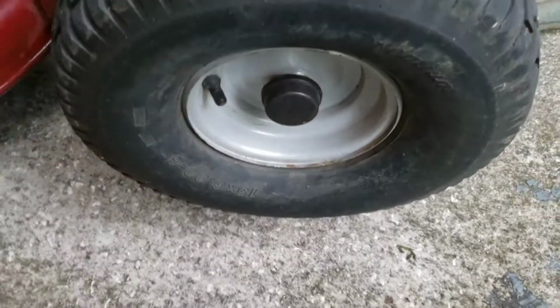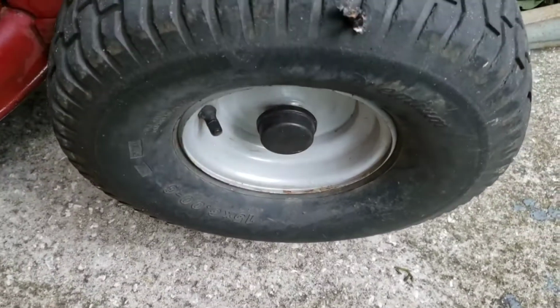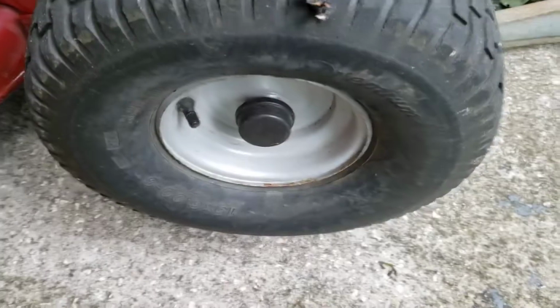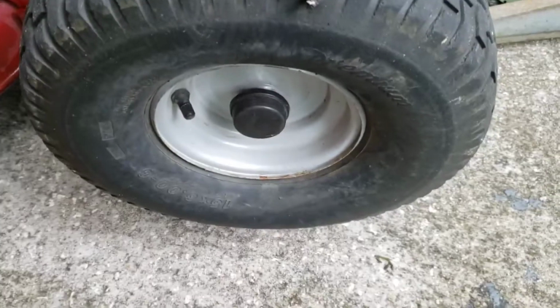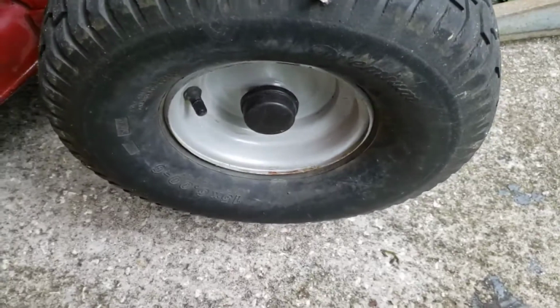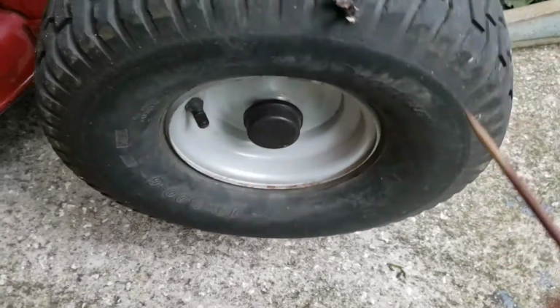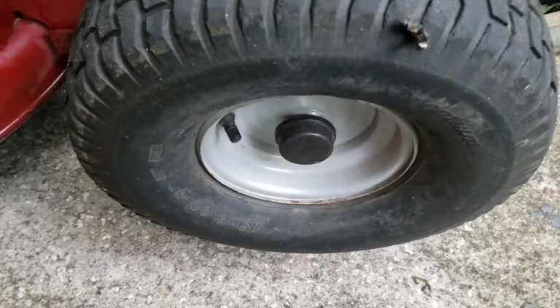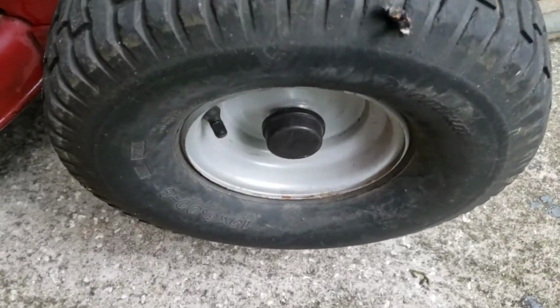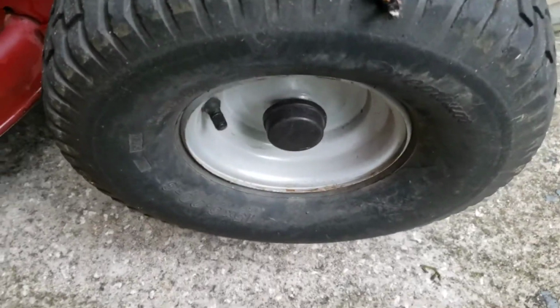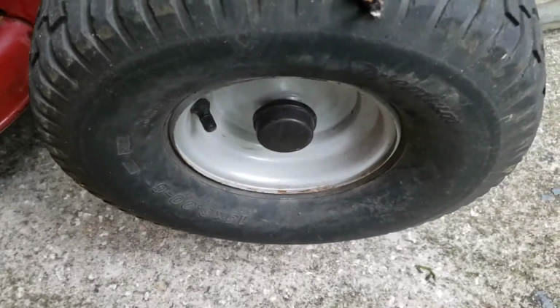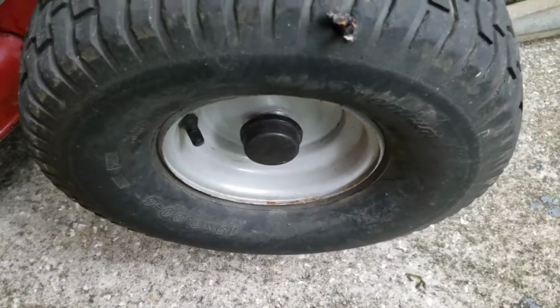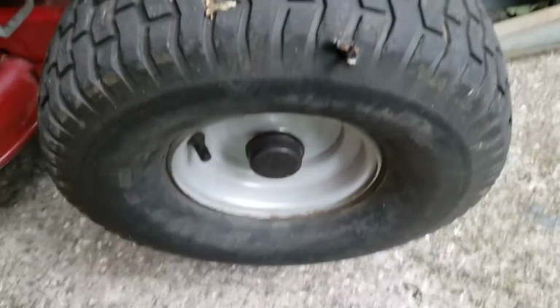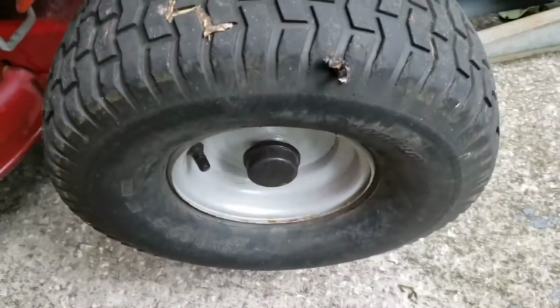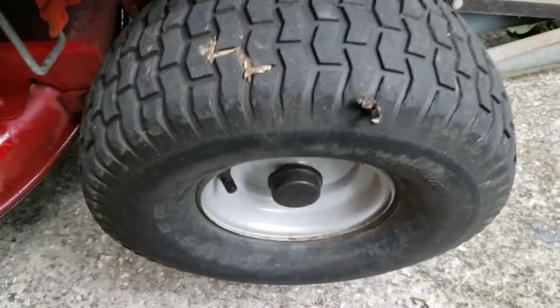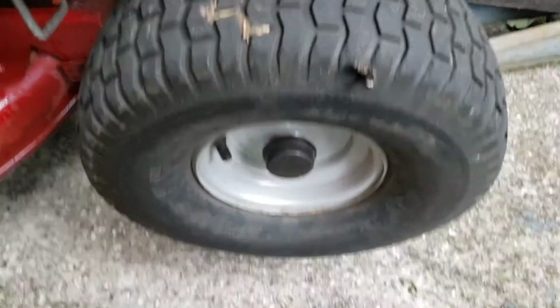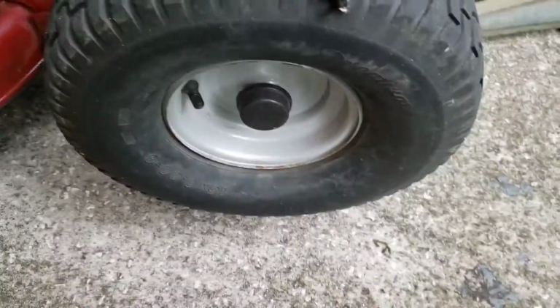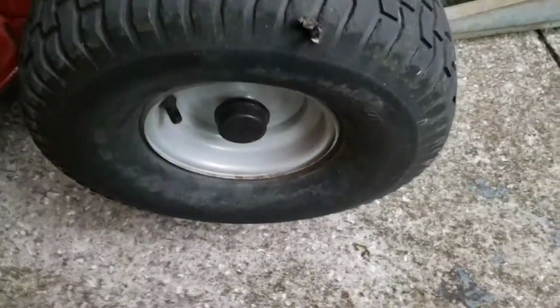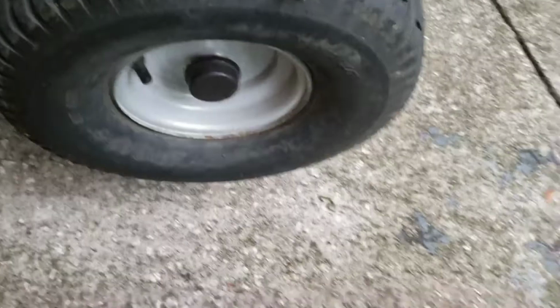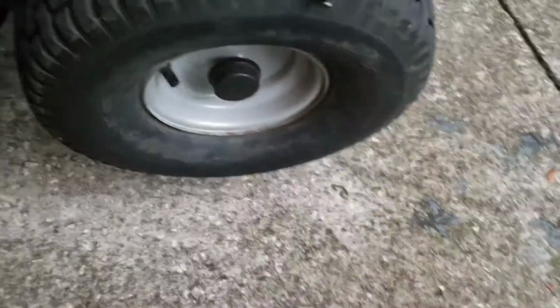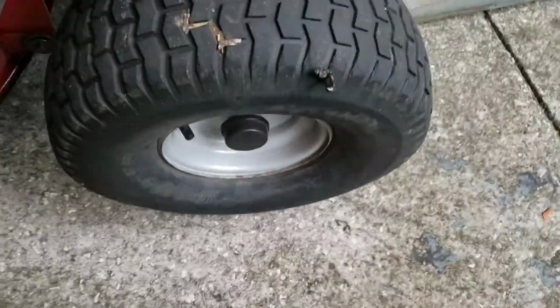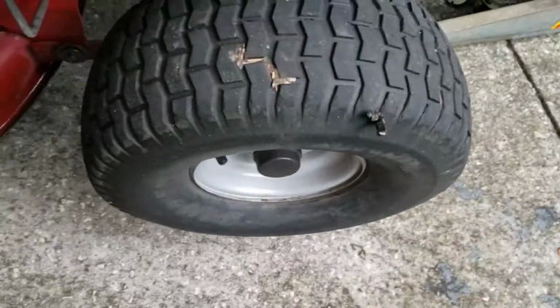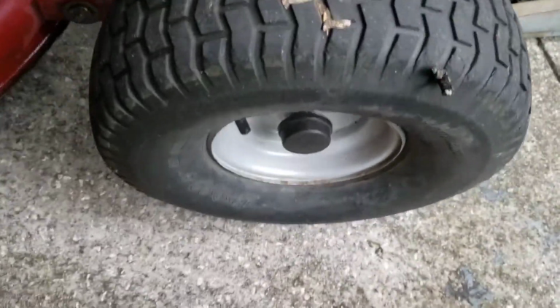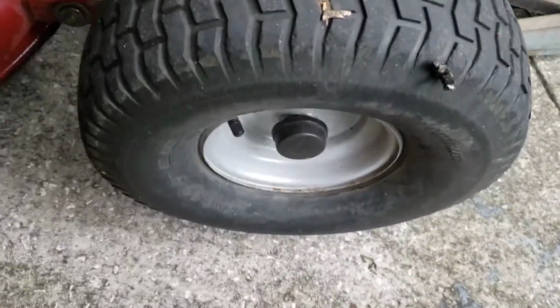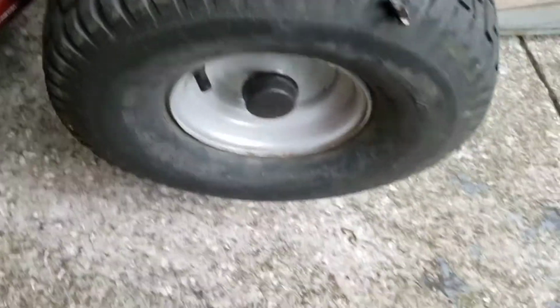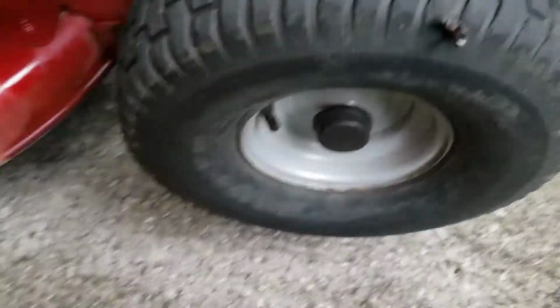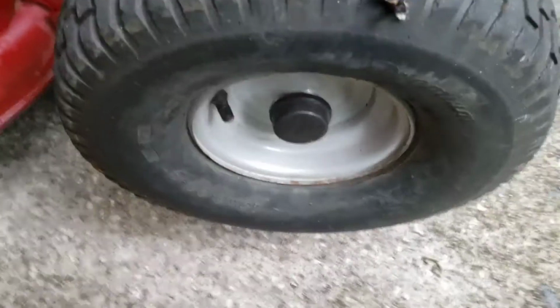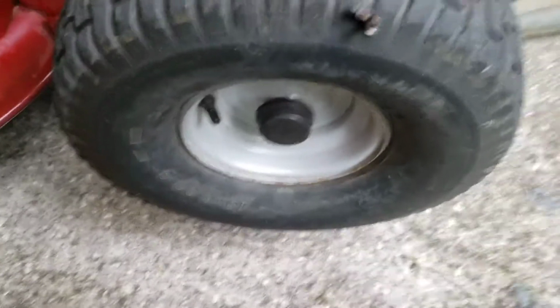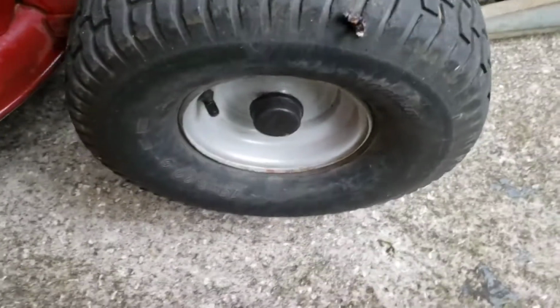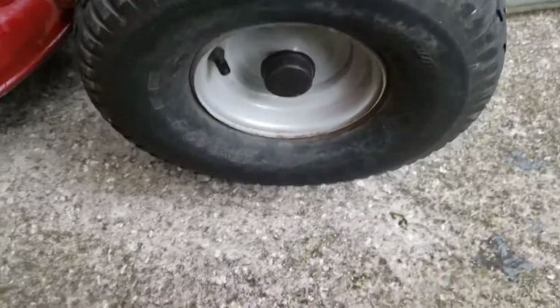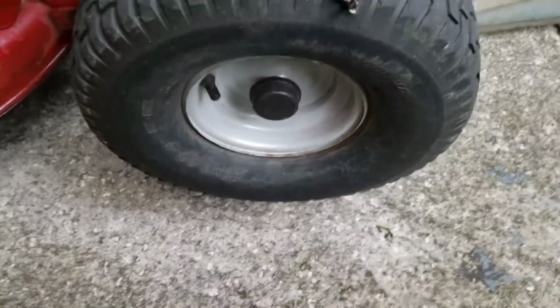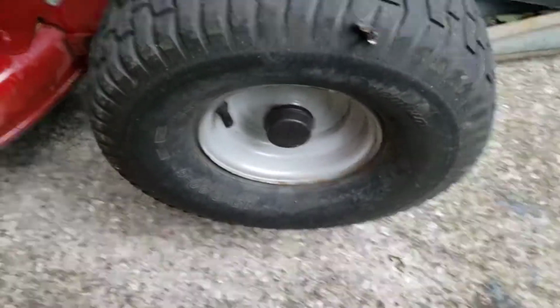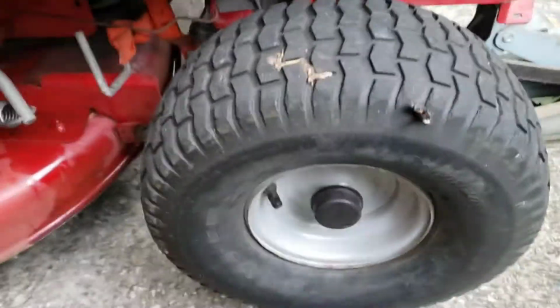There's a shop I can take it to that's going to put a tire on for me, because that's a real pain to try to do yourself with tire tools. Especially on a little, small tire like this.